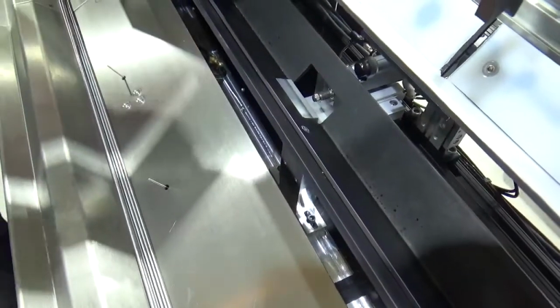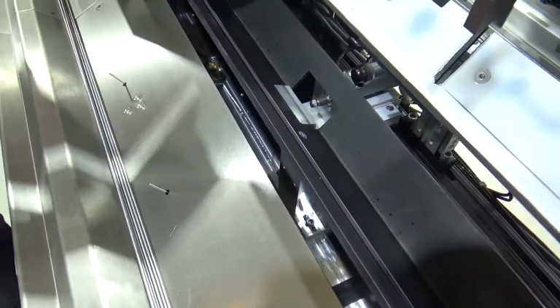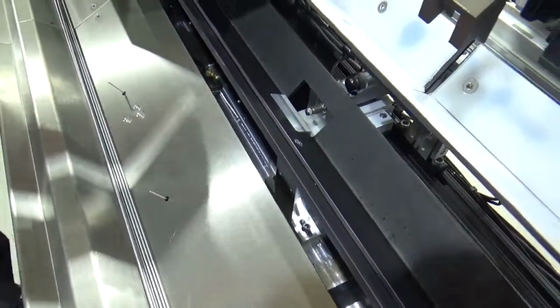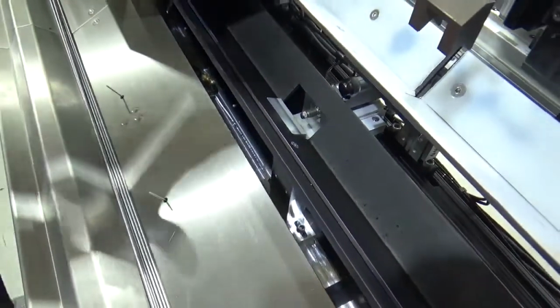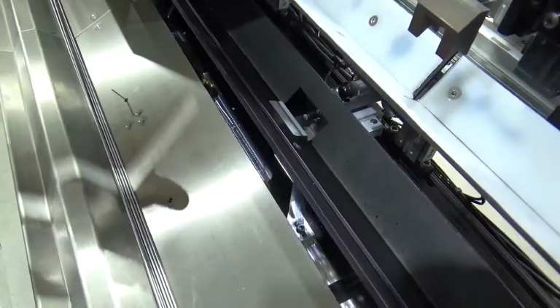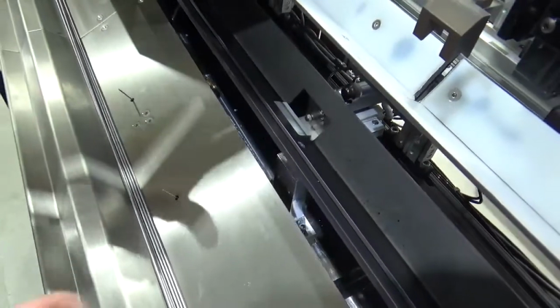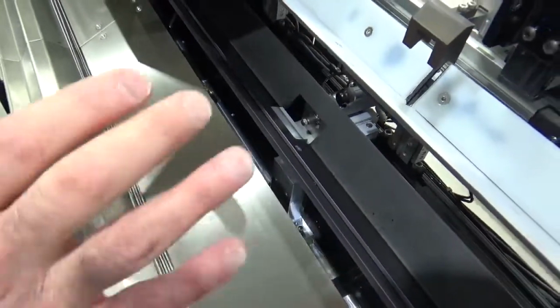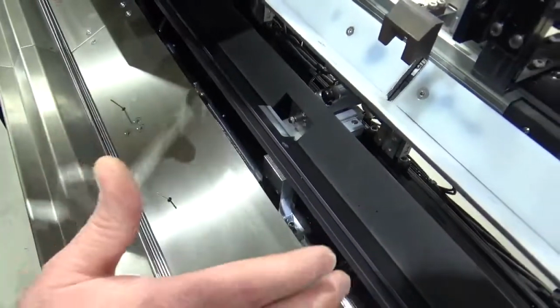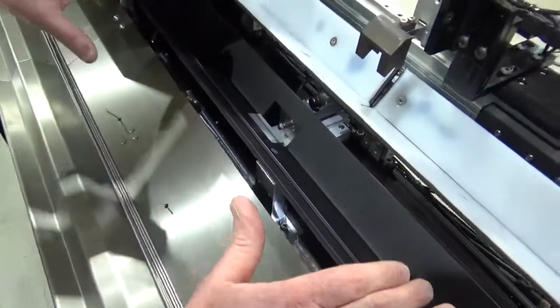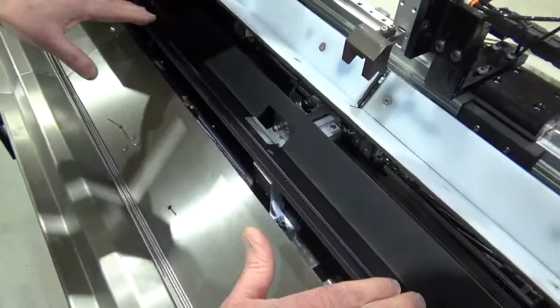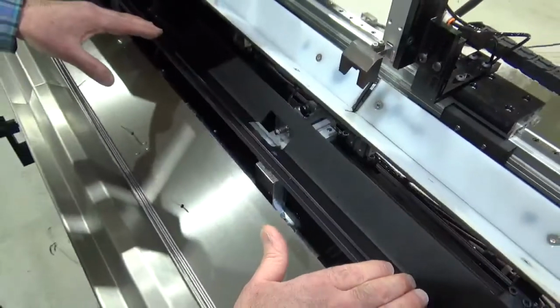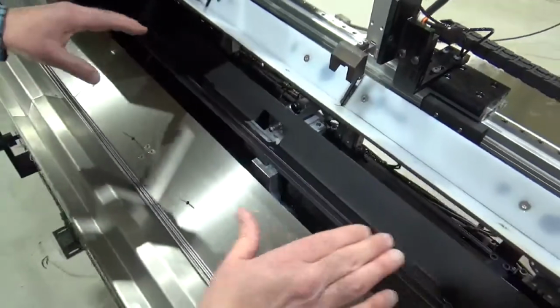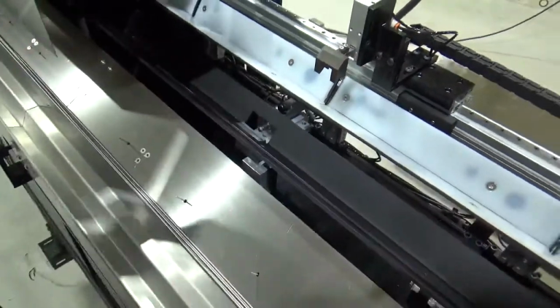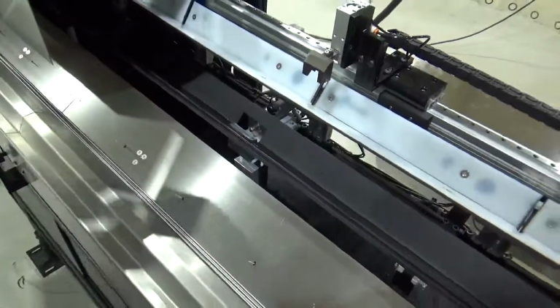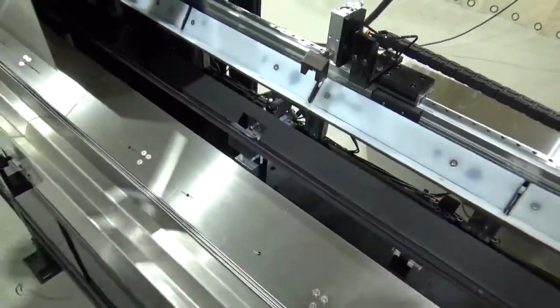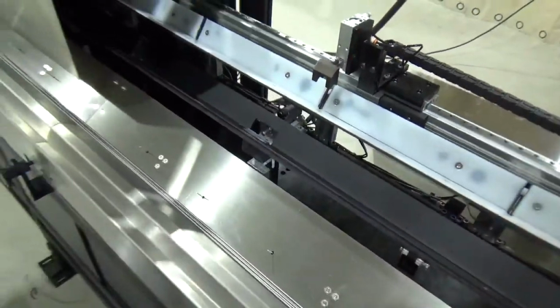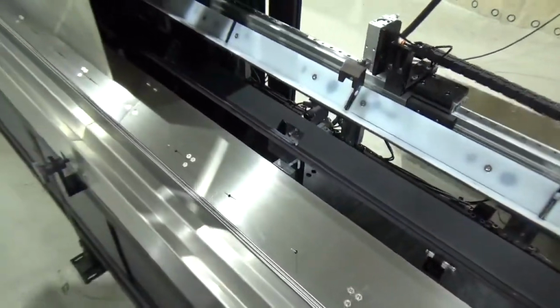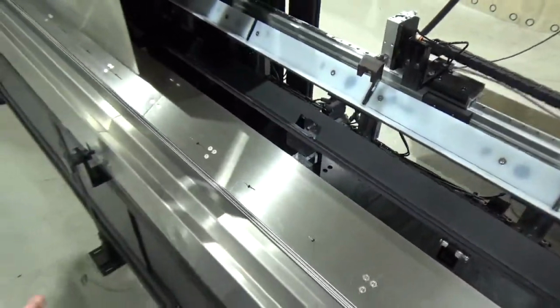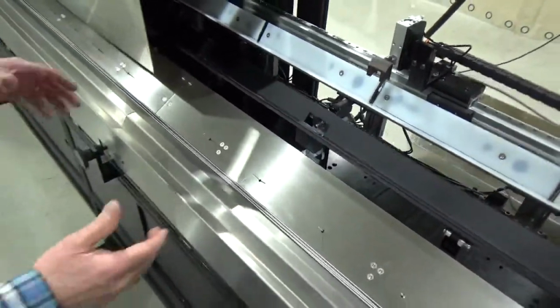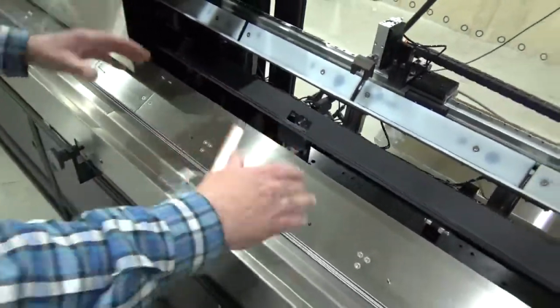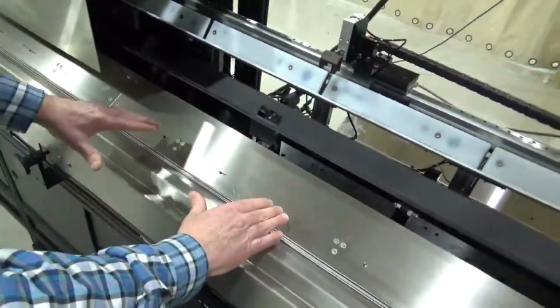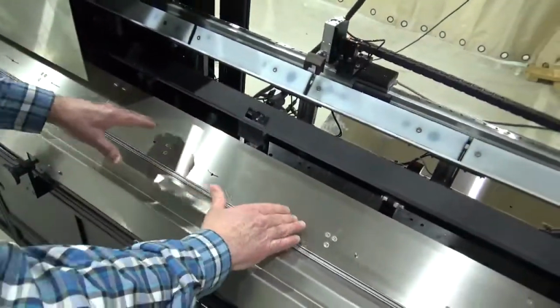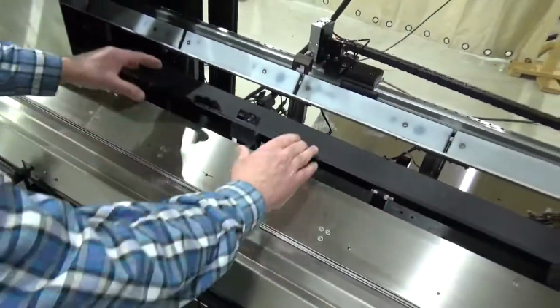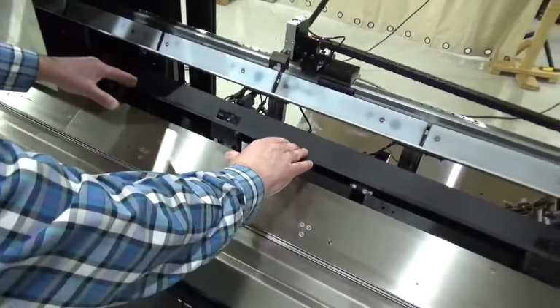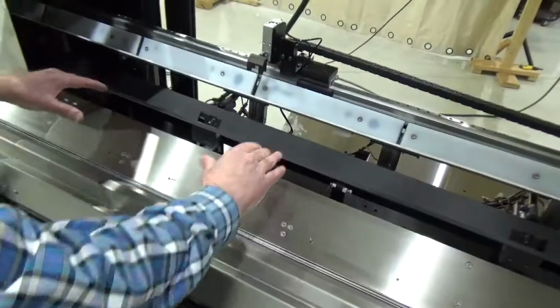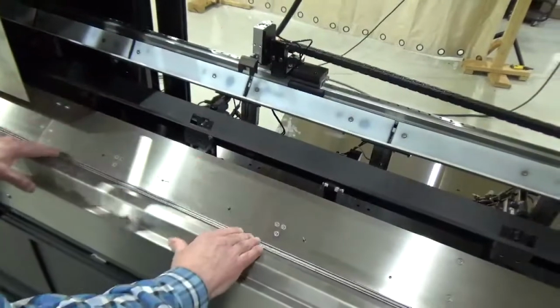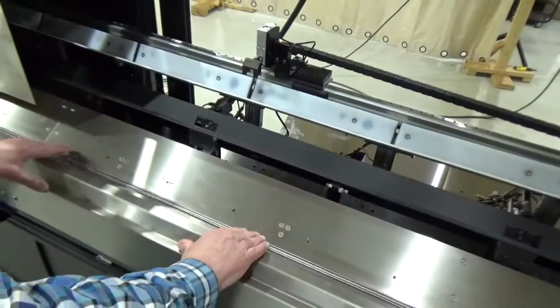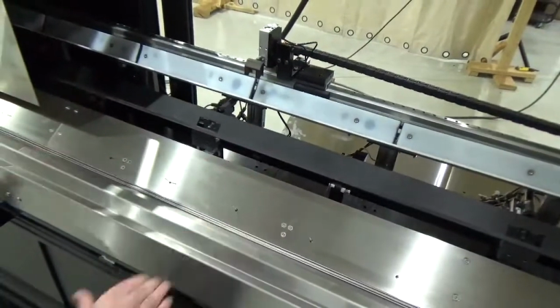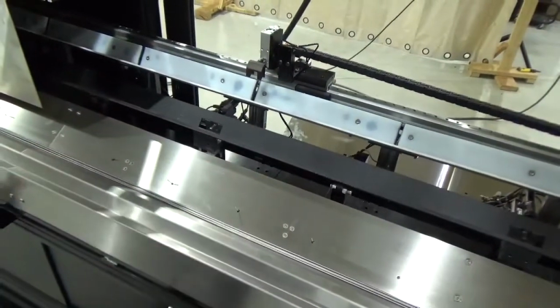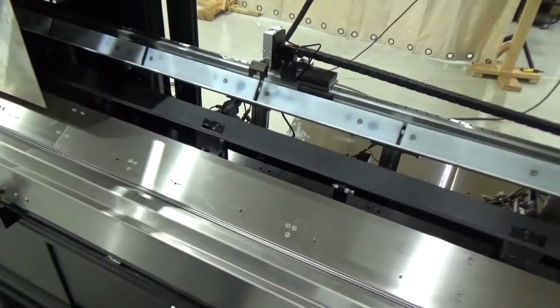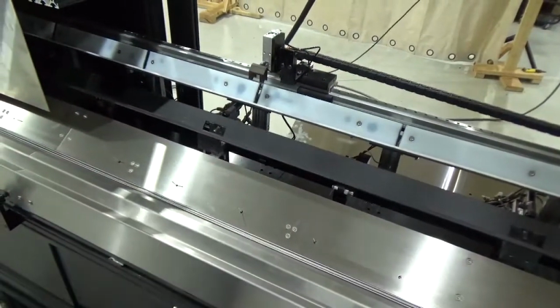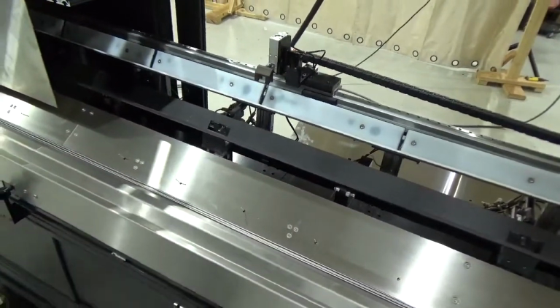We have two defaults for separating an out-of-tolerance bar. When the bar is good, the pins are retracted and the bar rotates into the main collection drawer.